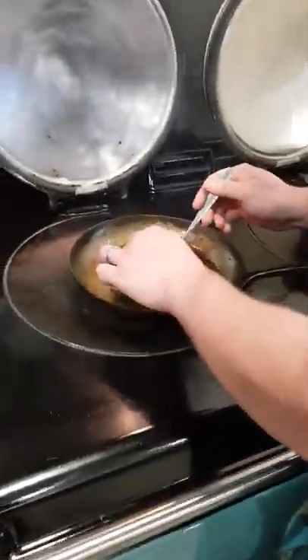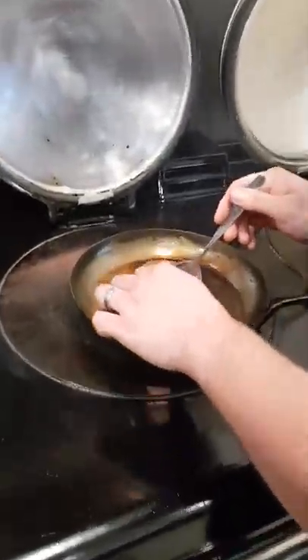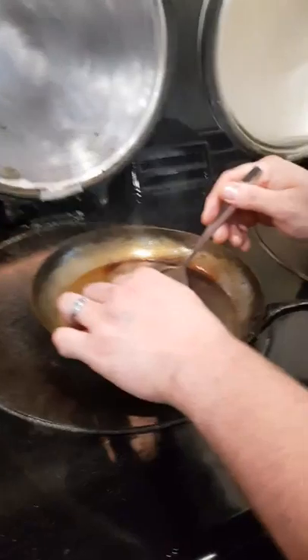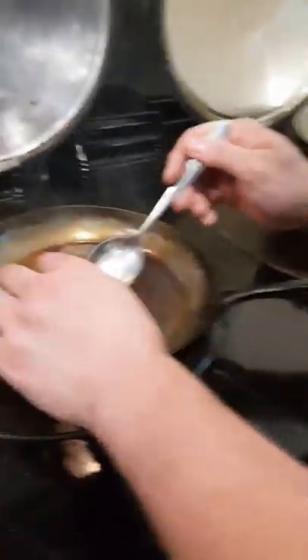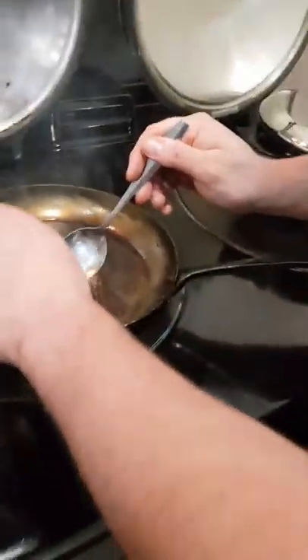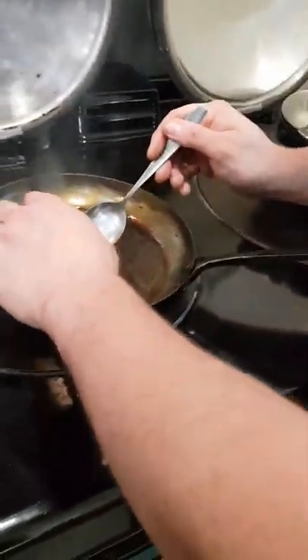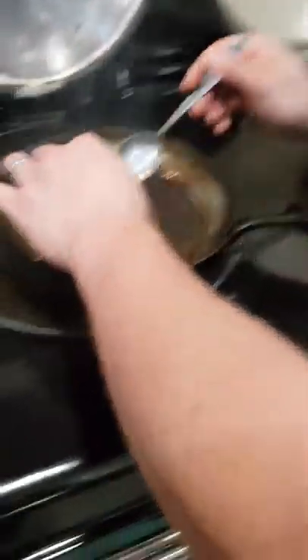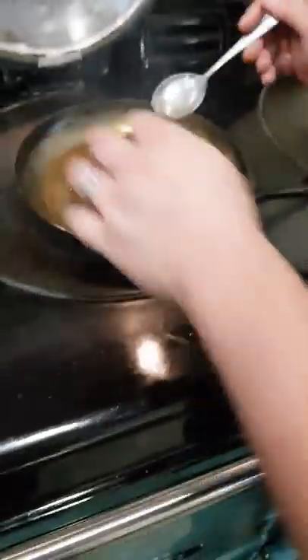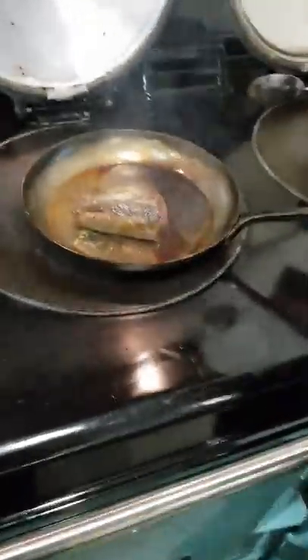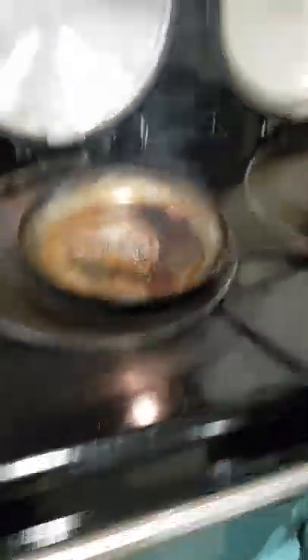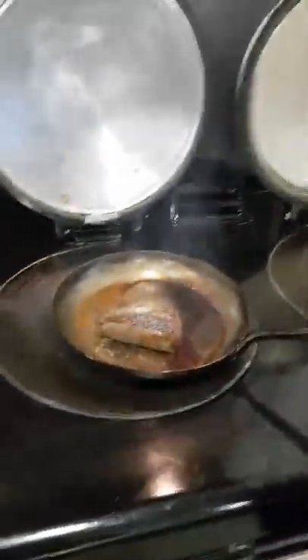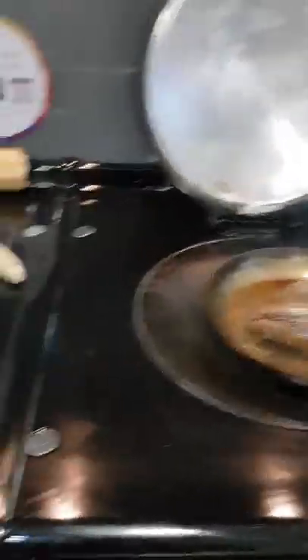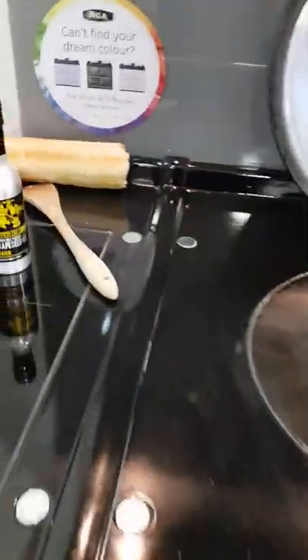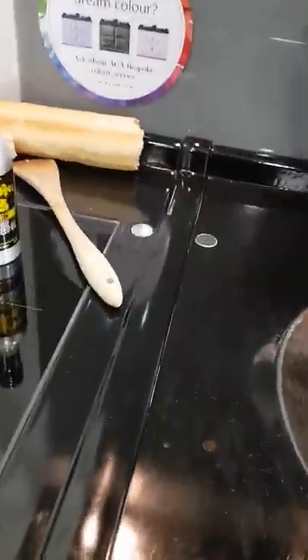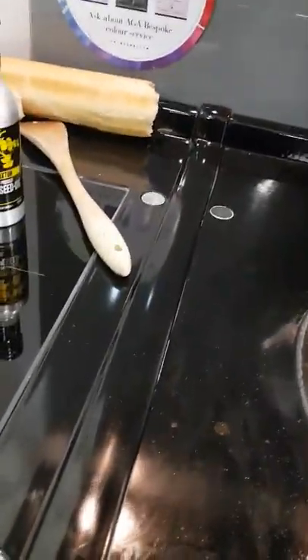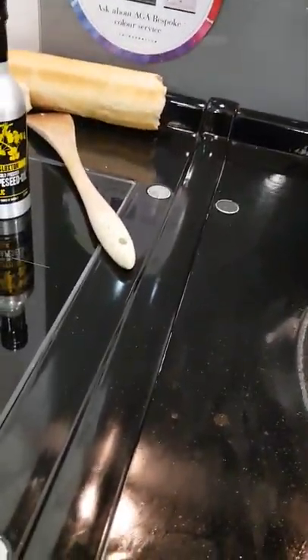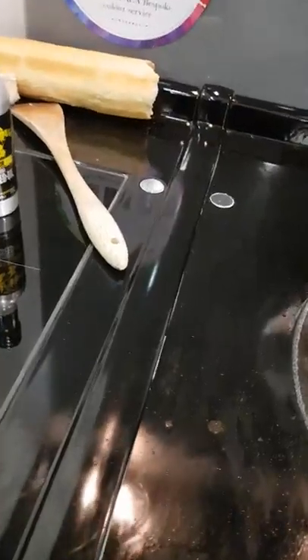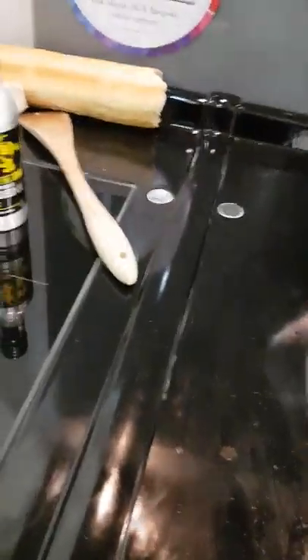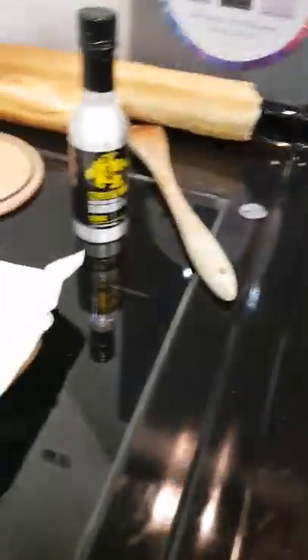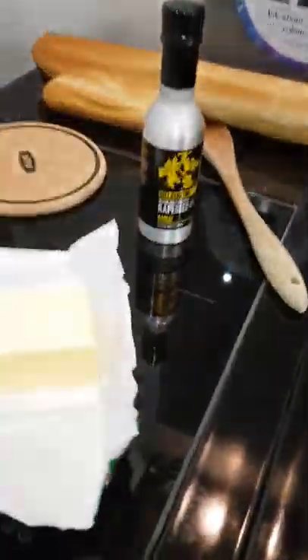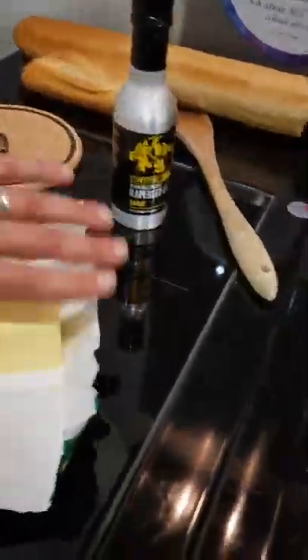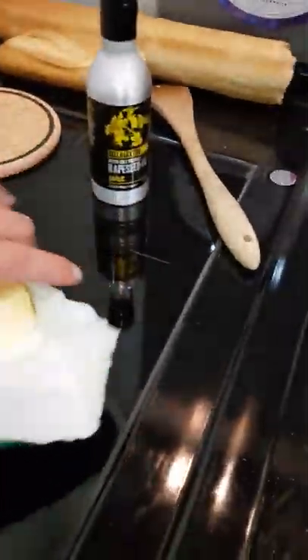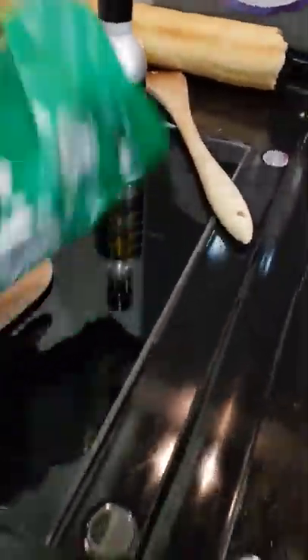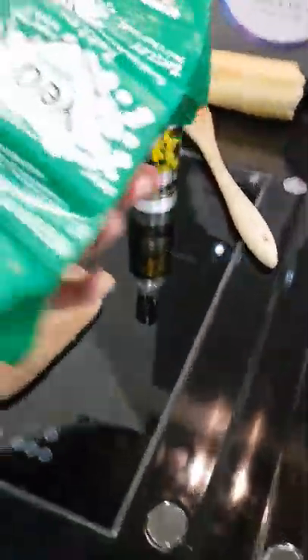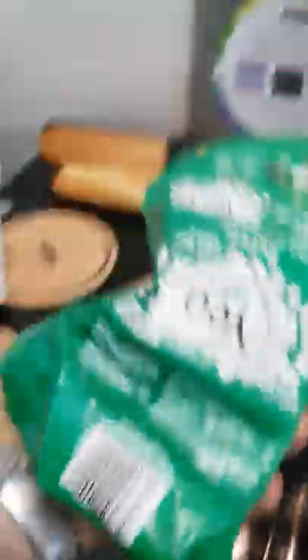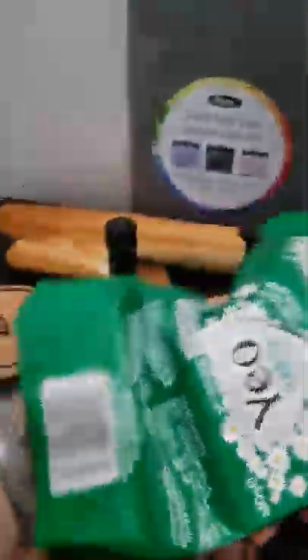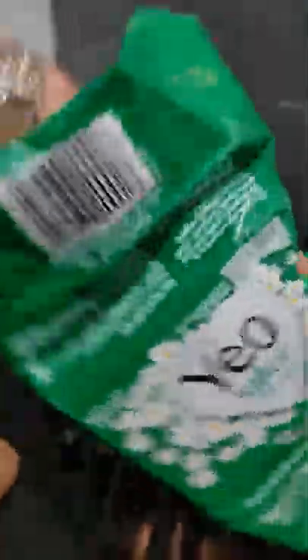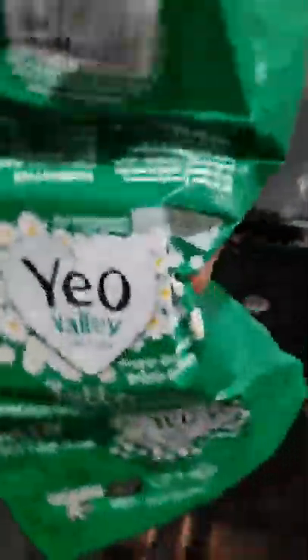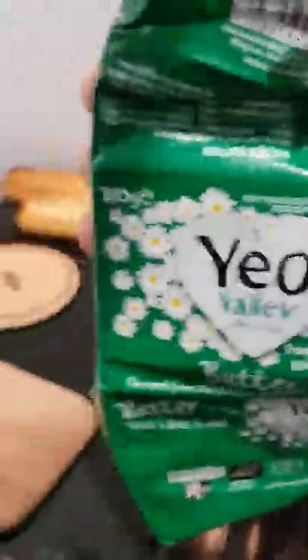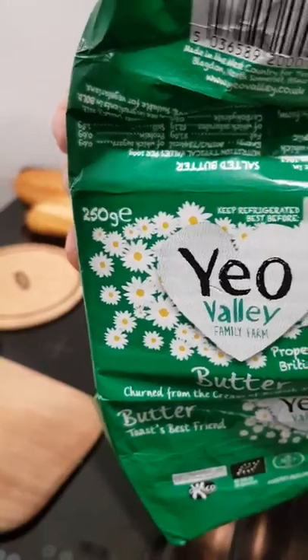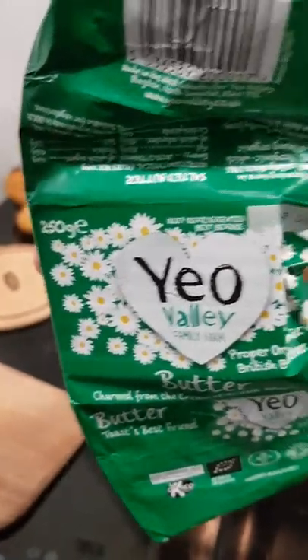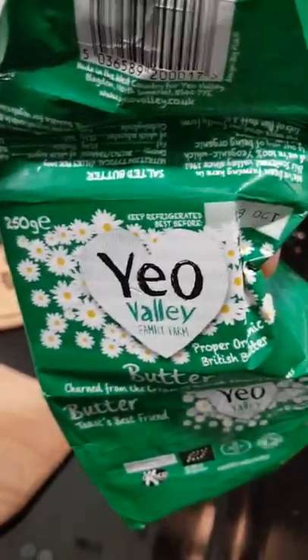How much longer do you reckon? I reckon you've got about two more minutes before resting. So what have we got here — our other ingredients? We're going to add some butter to it. Are we using any old butter? No, we're not.